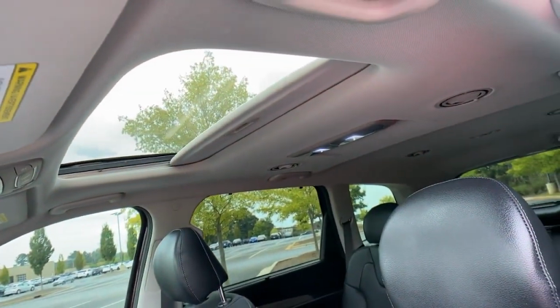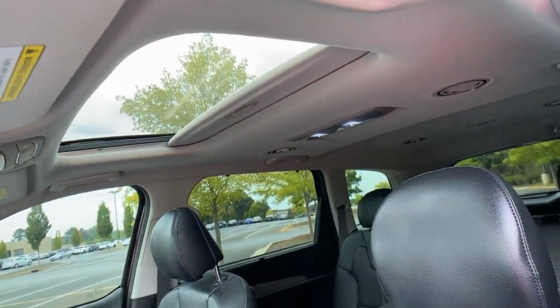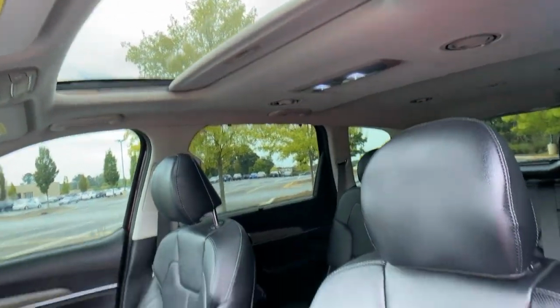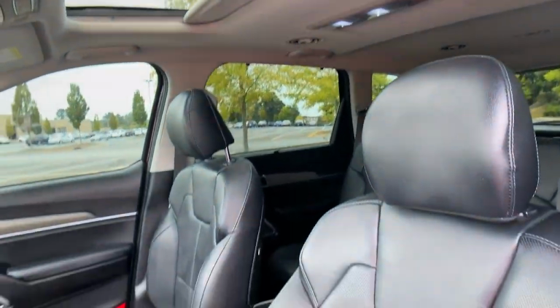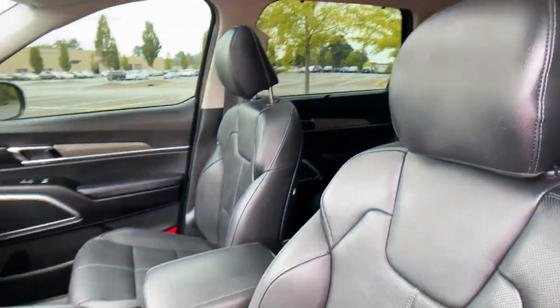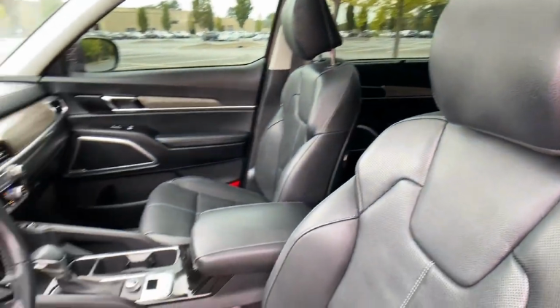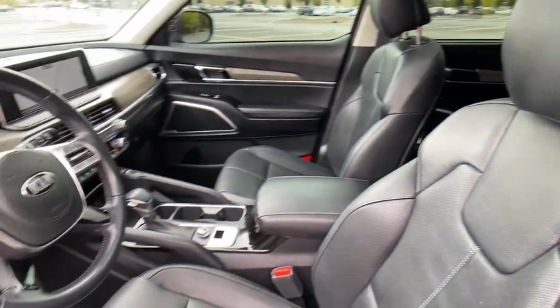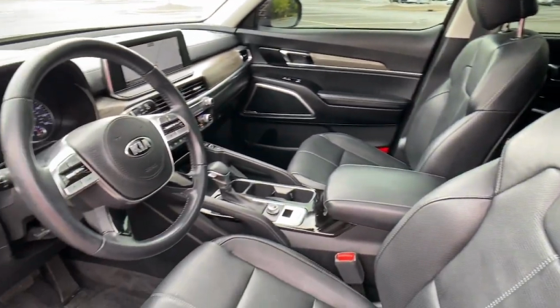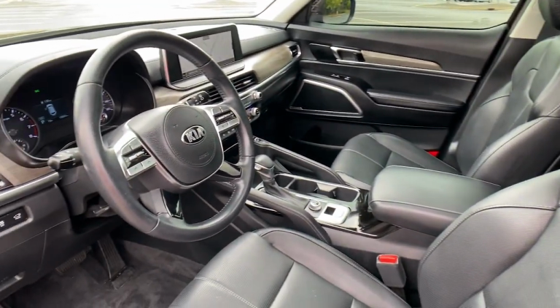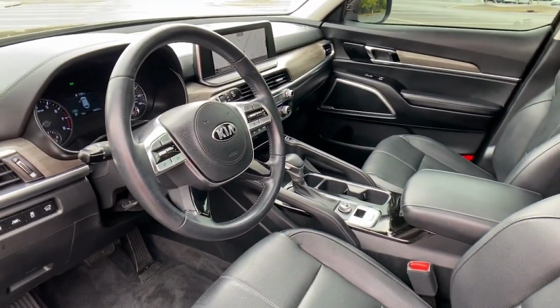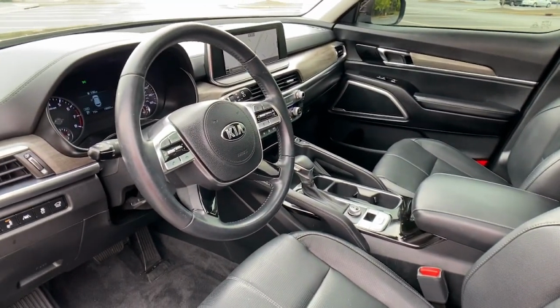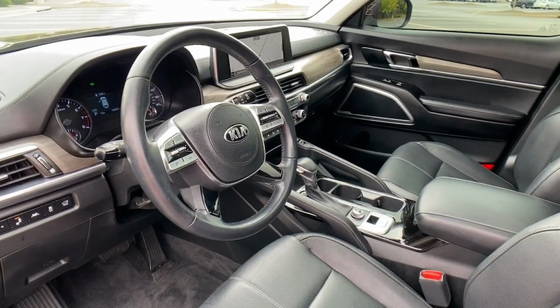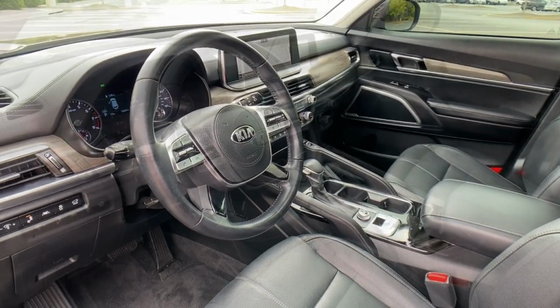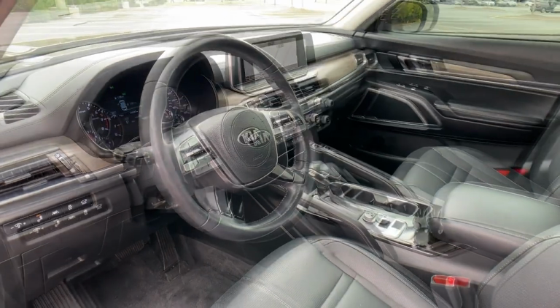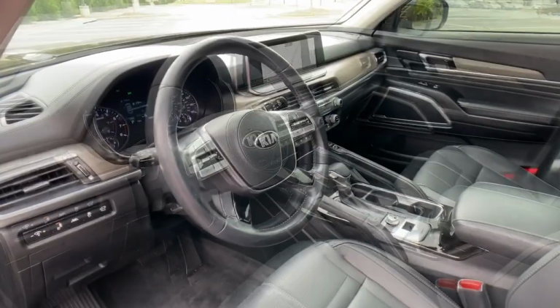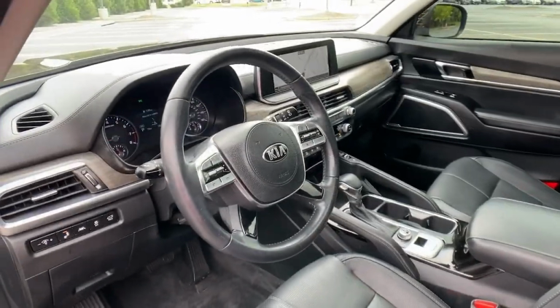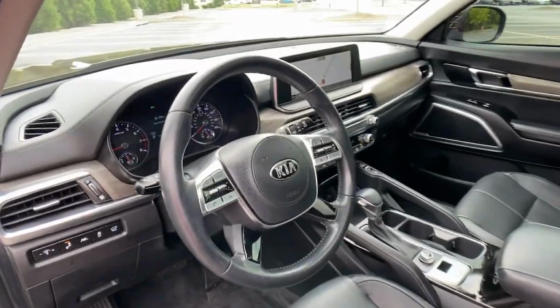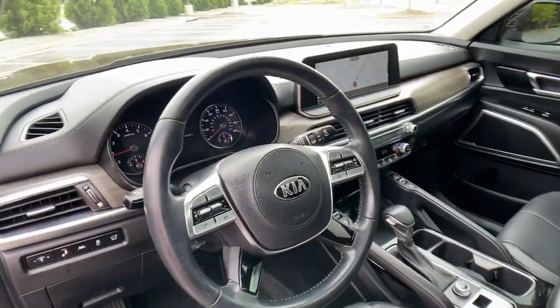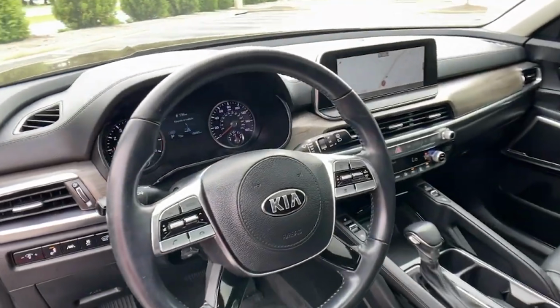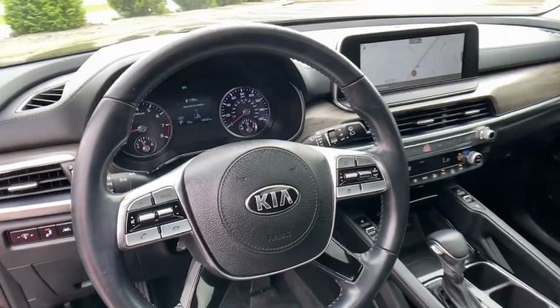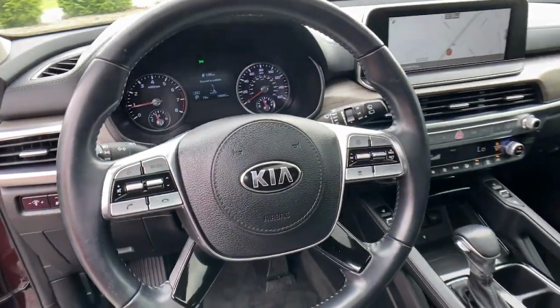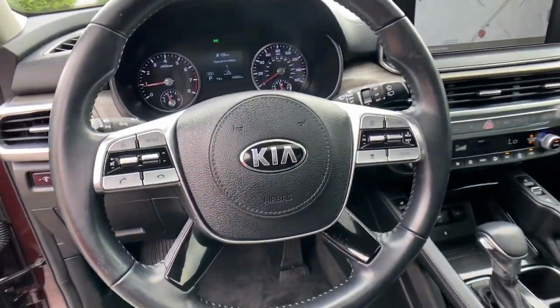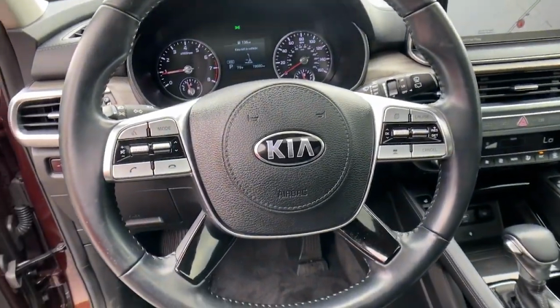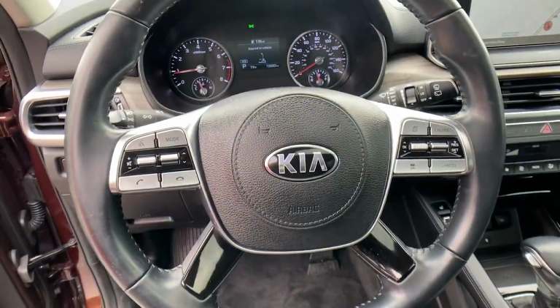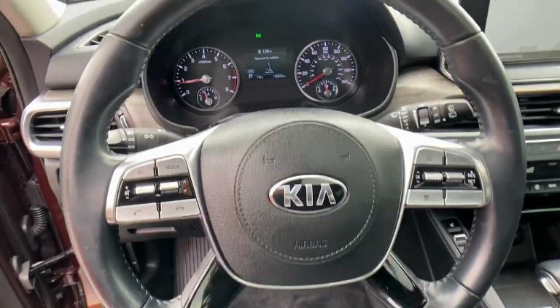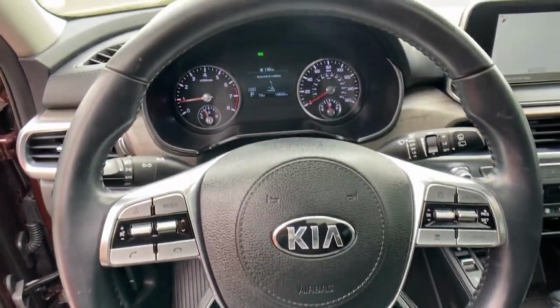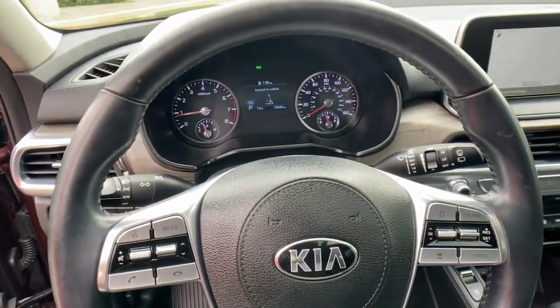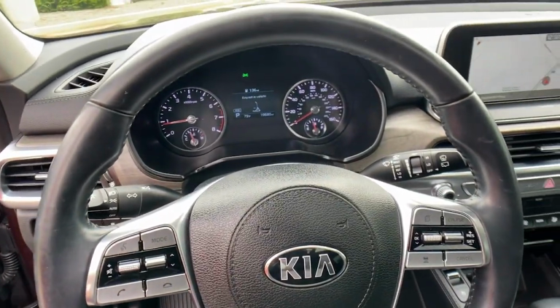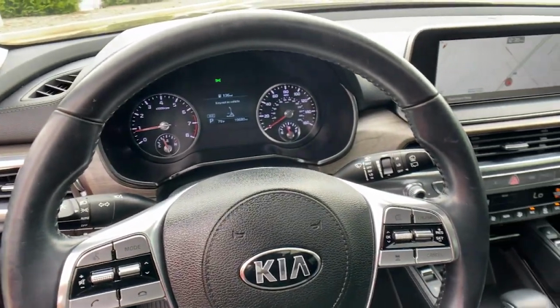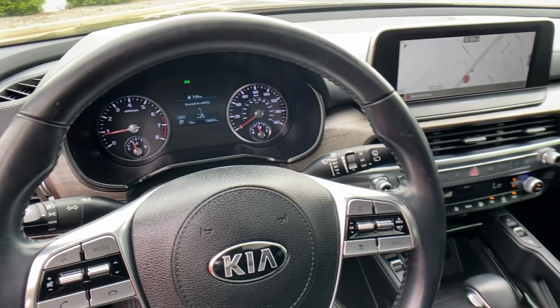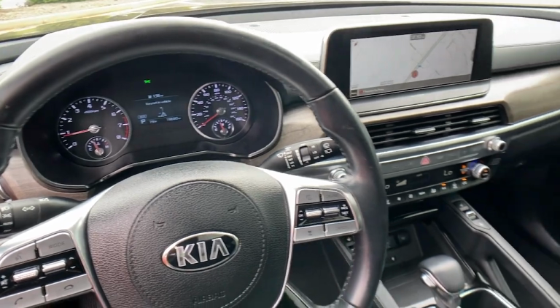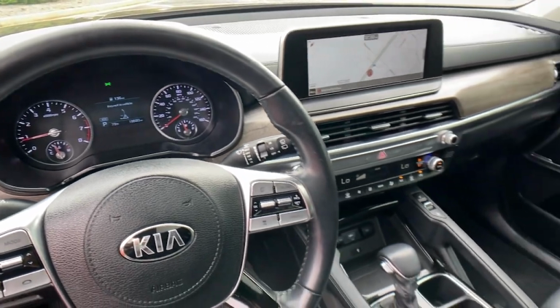Connect with your world as you explore it in this tech-rich, capable Telluride. Come in for a fun and easy test drive. Our team will make it the best part of your day.